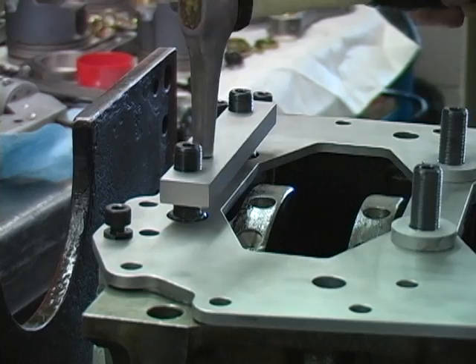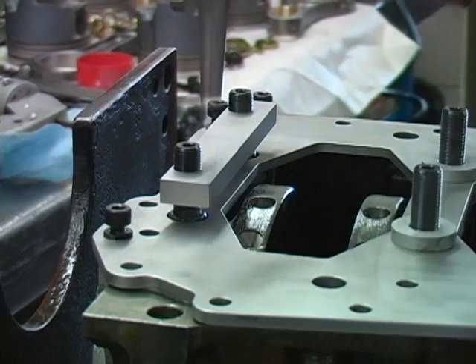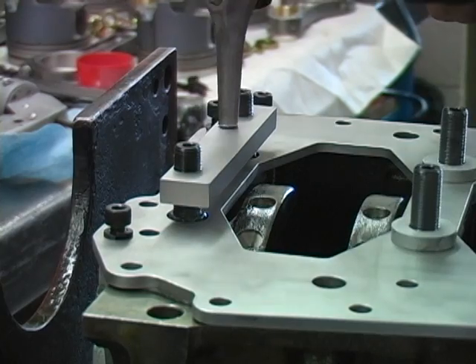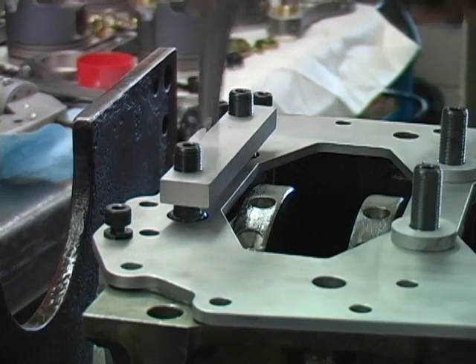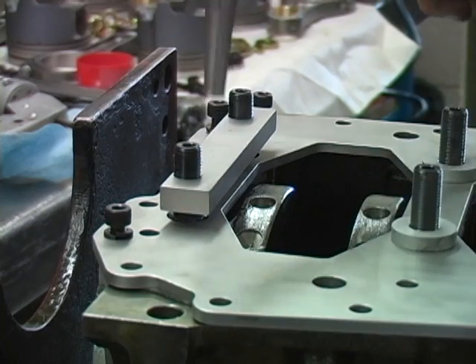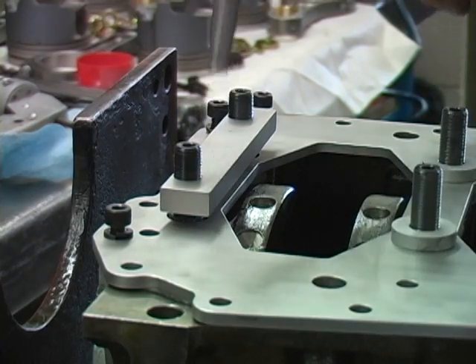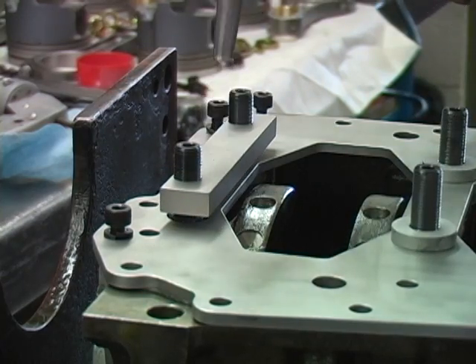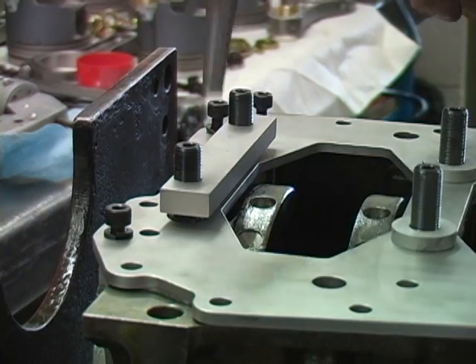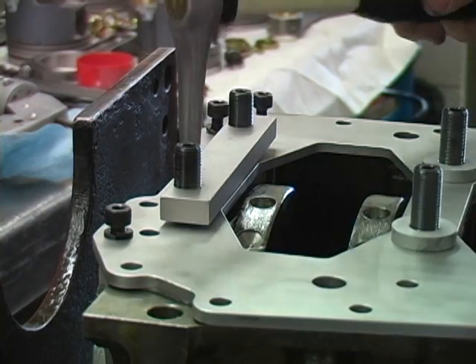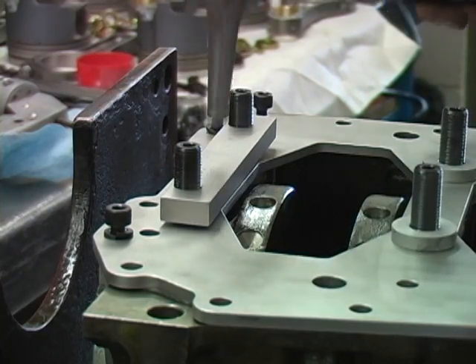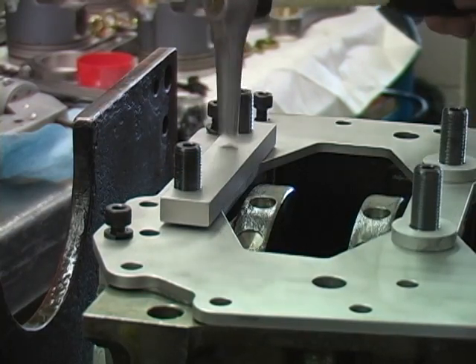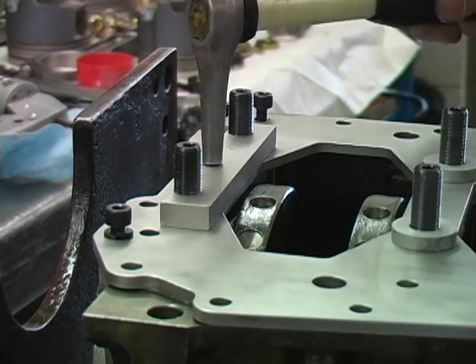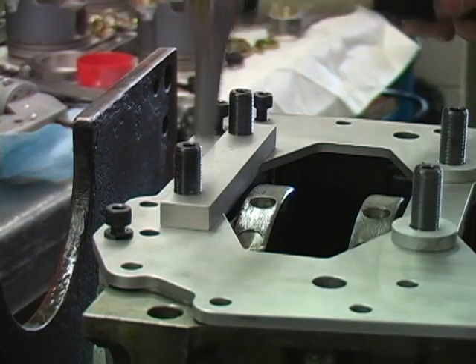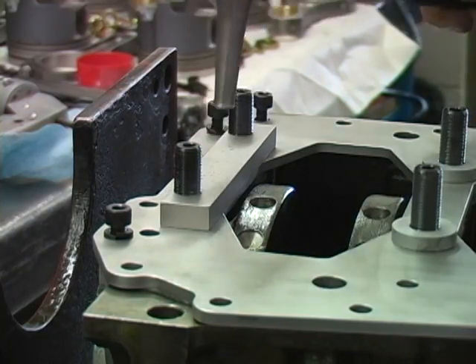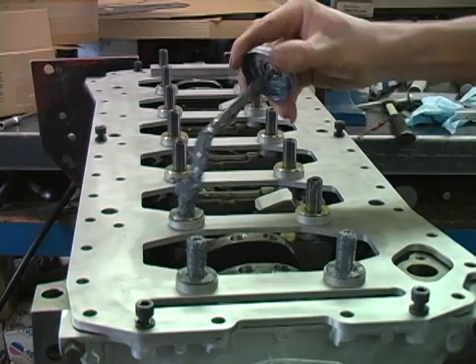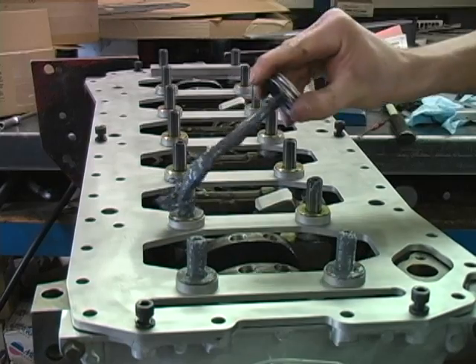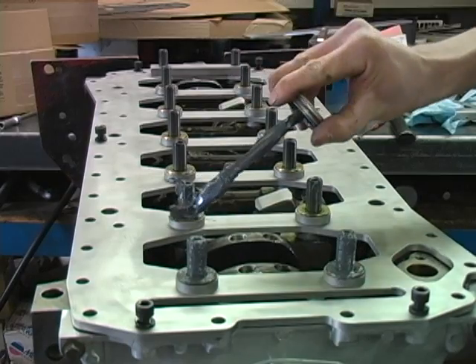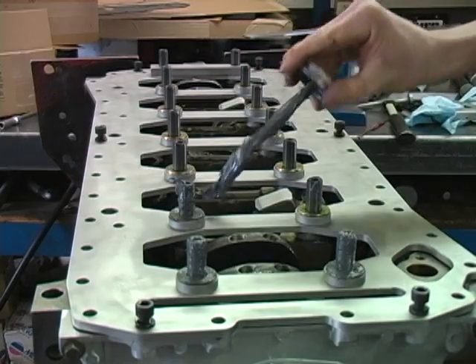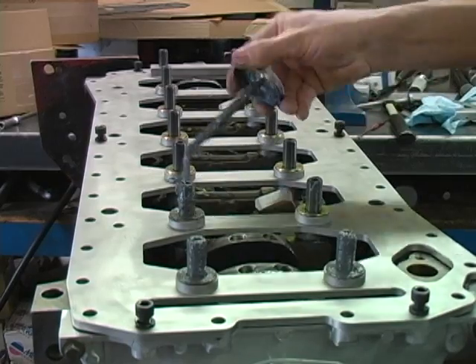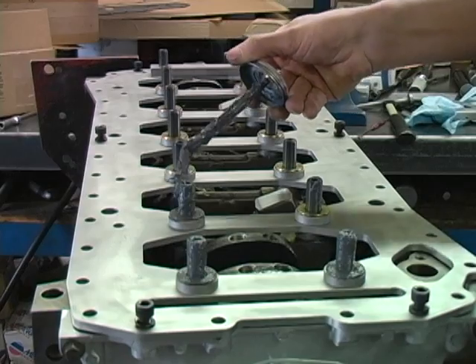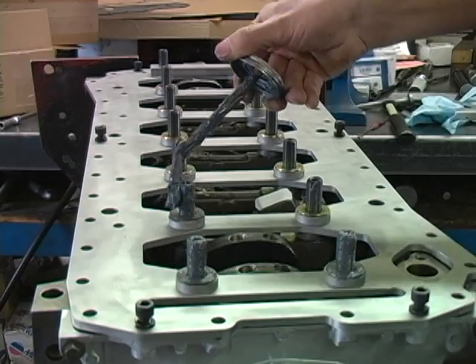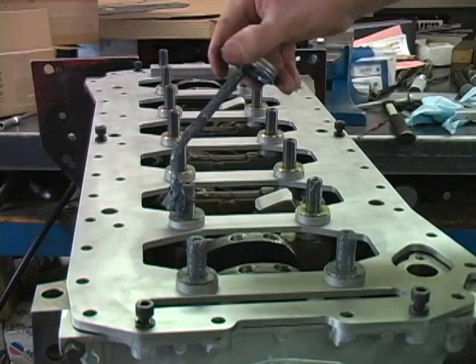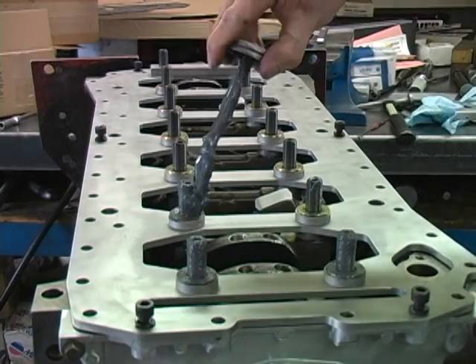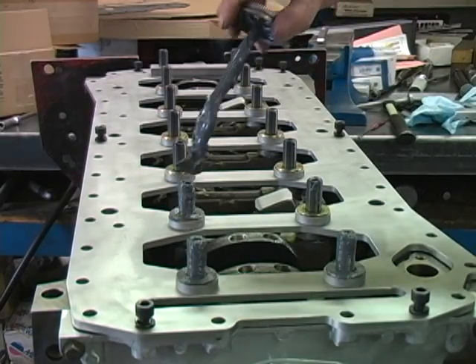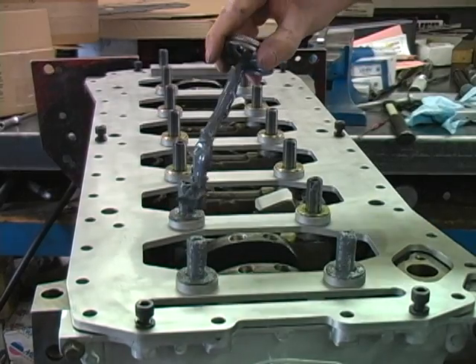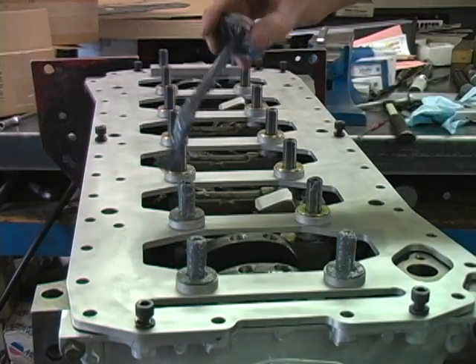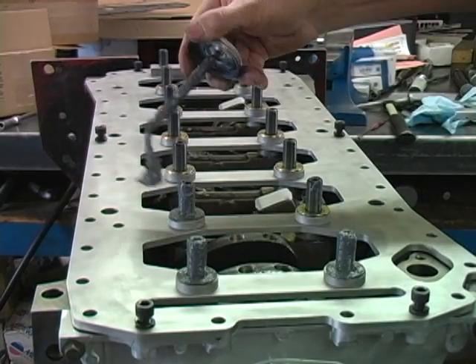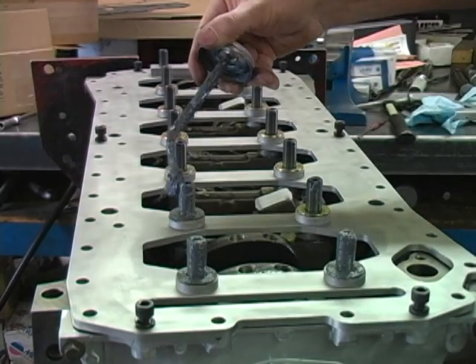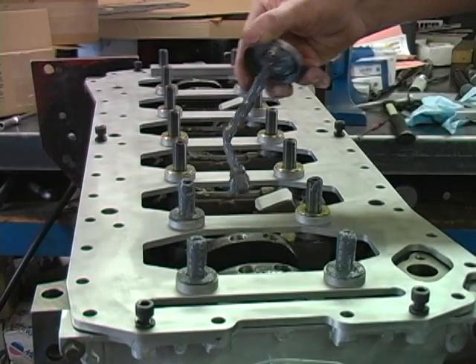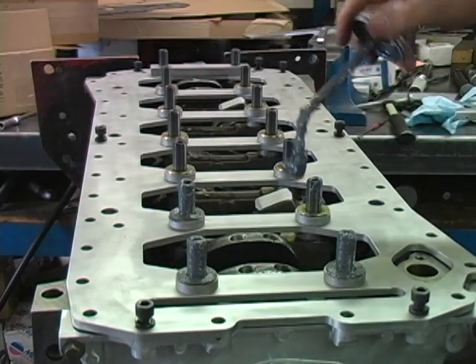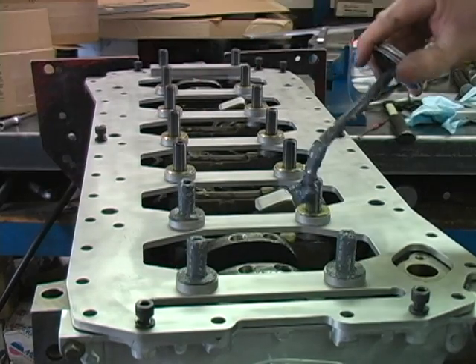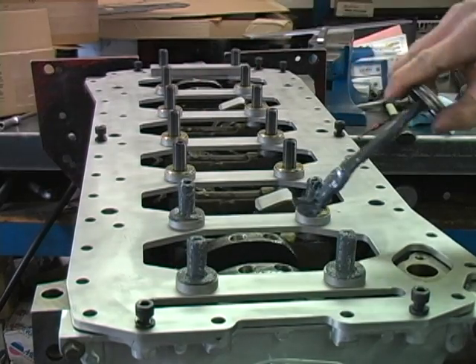Next, install the rear main spacer bar. Now lube all the studs and washers with ARP moly lube.